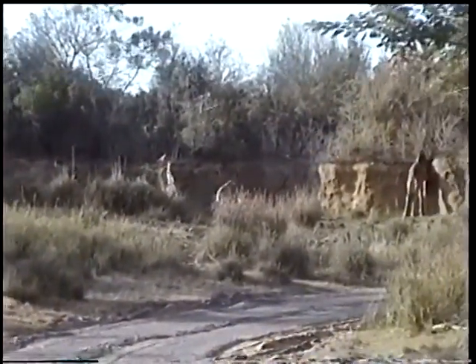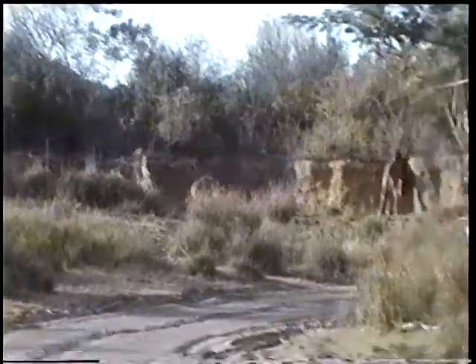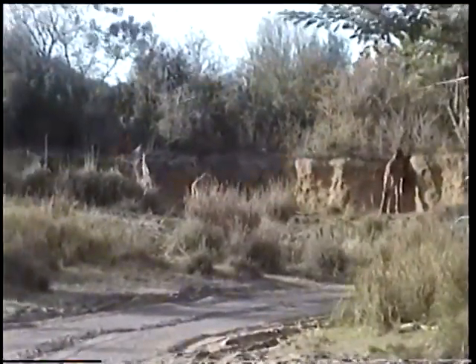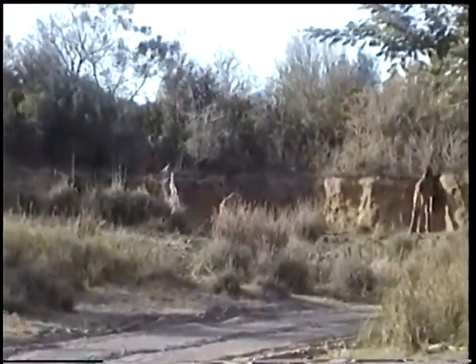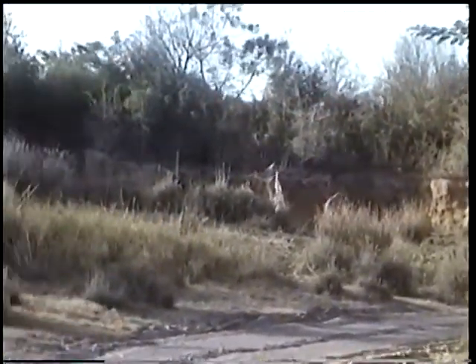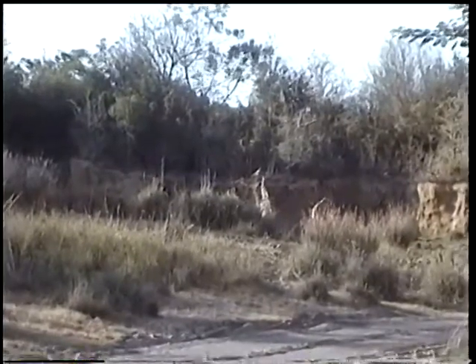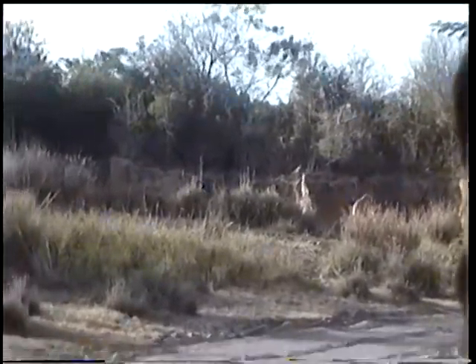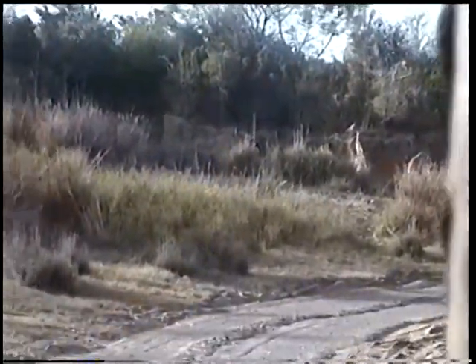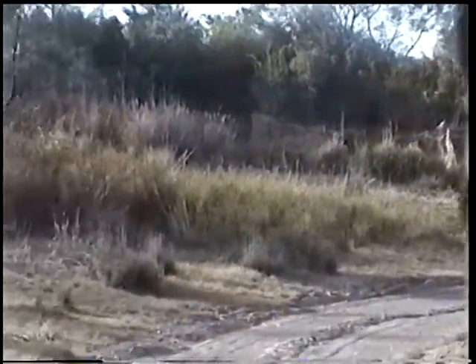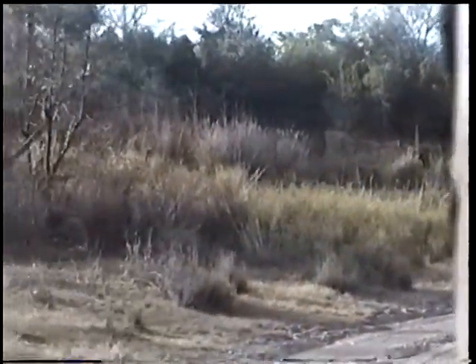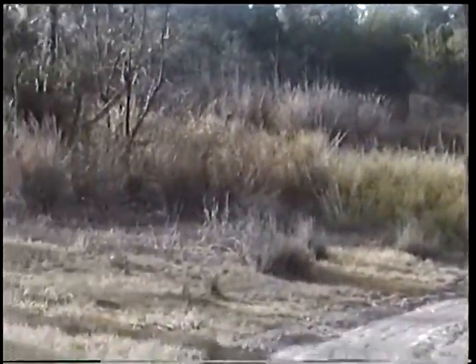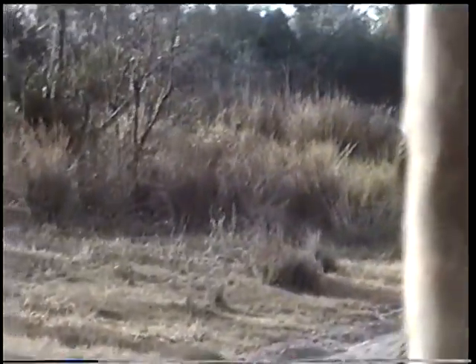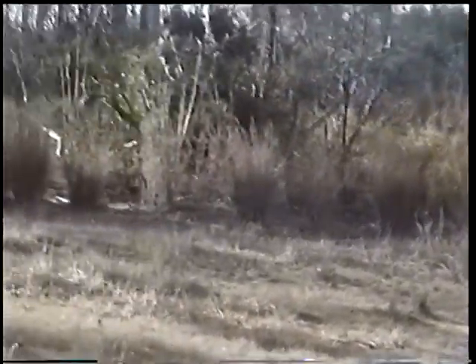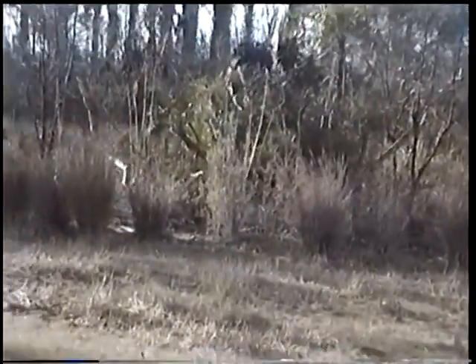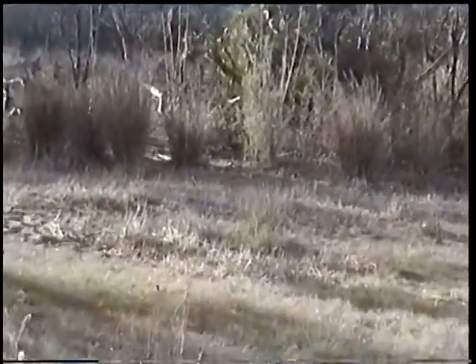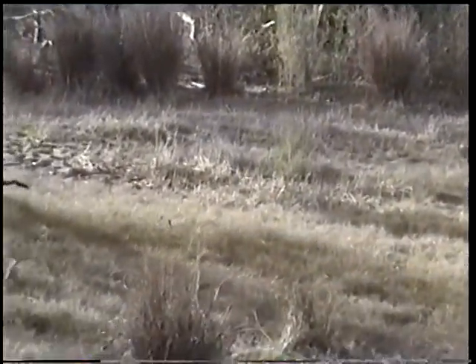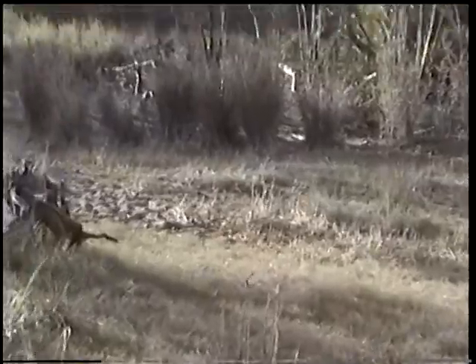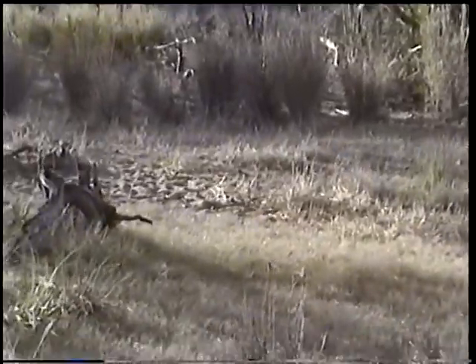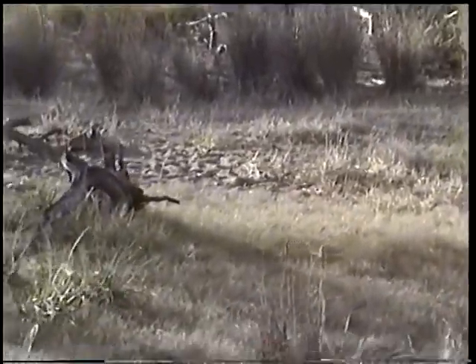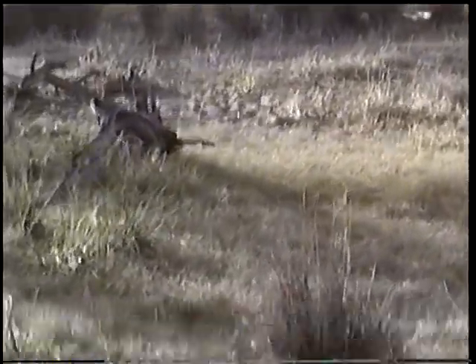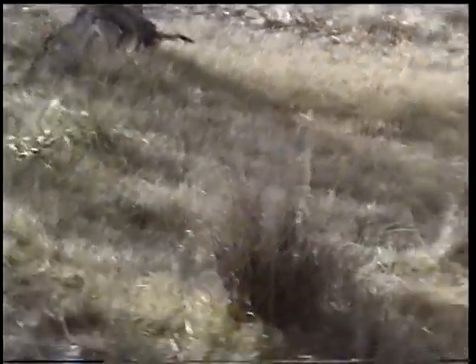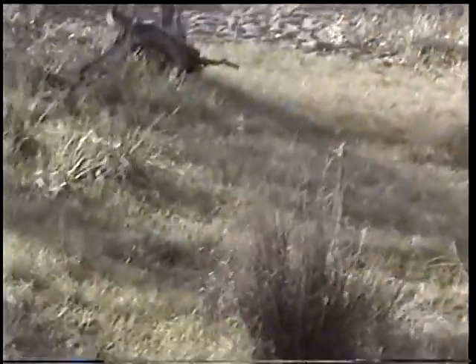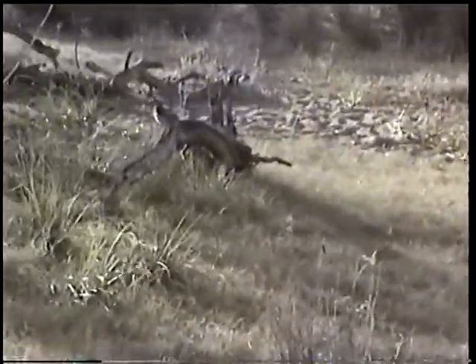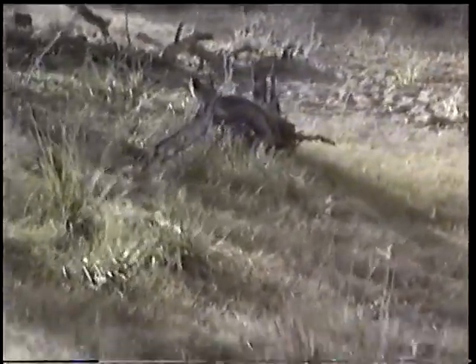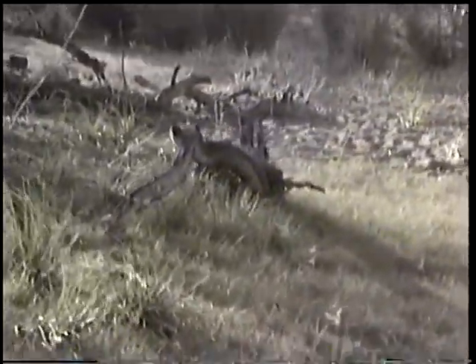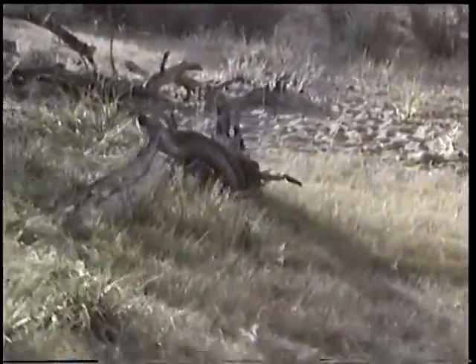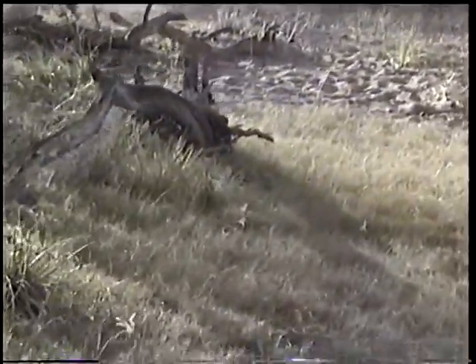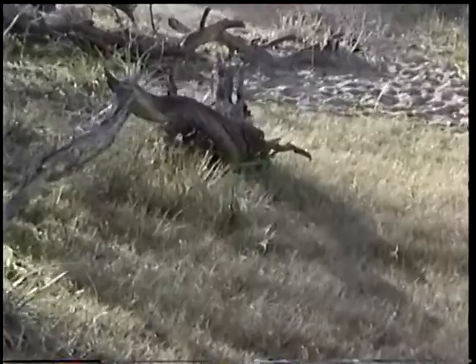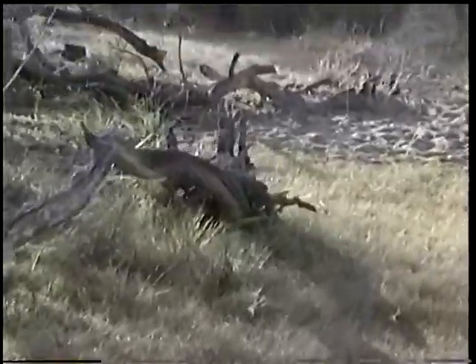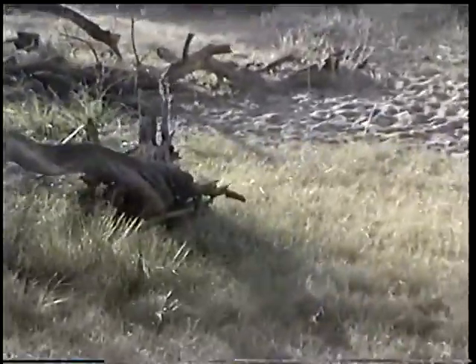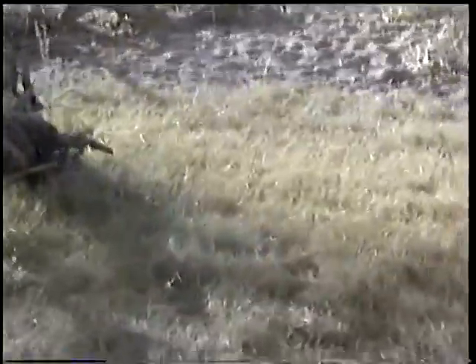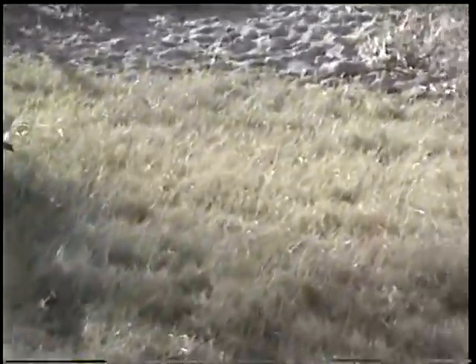Up on the hill out here to the right you'll see some wildebeest and also some eland antelopes. Elands are the largest of the antelope family — the males can stand almost 6 feet tall at the shoulder and weigh up to 2,000 pounds.